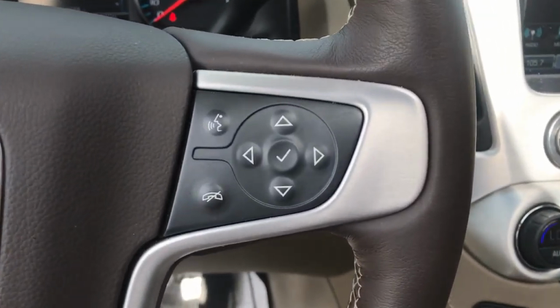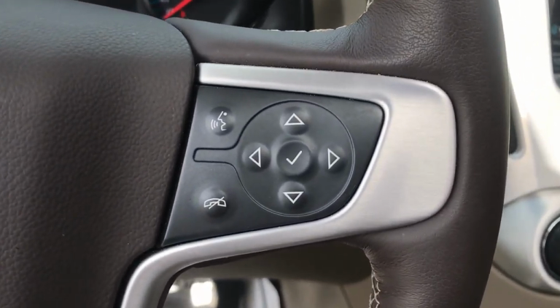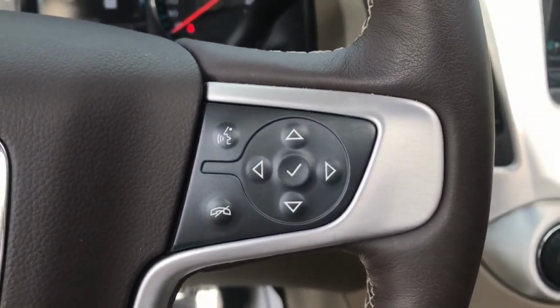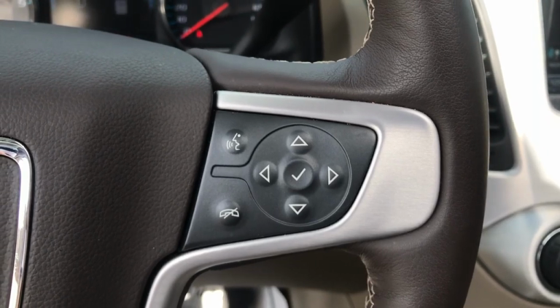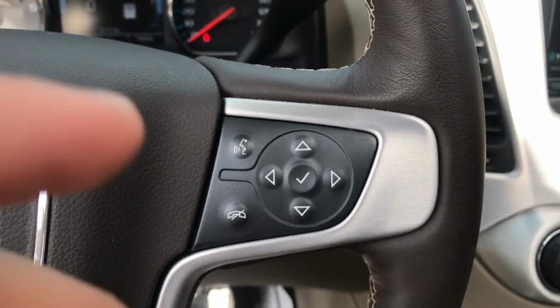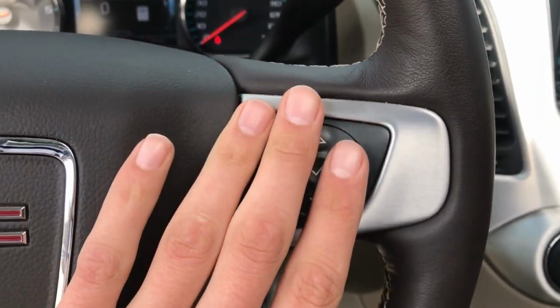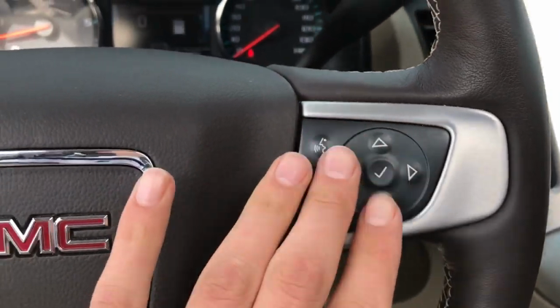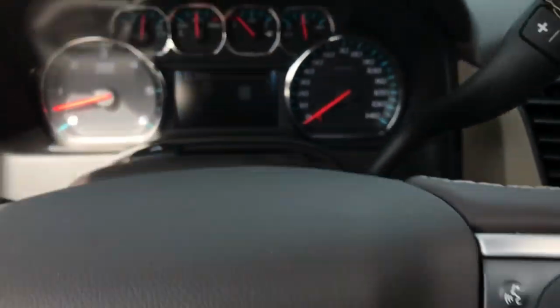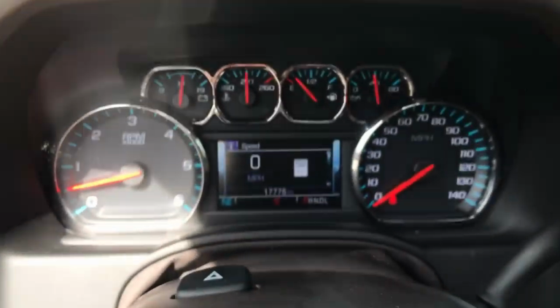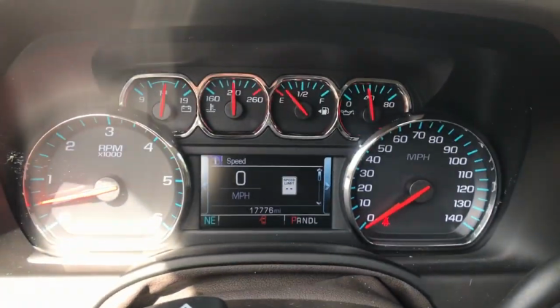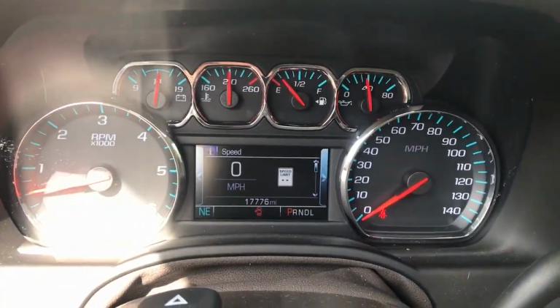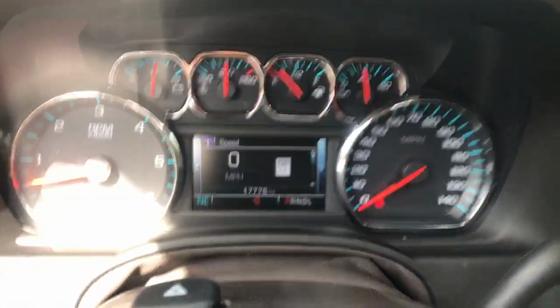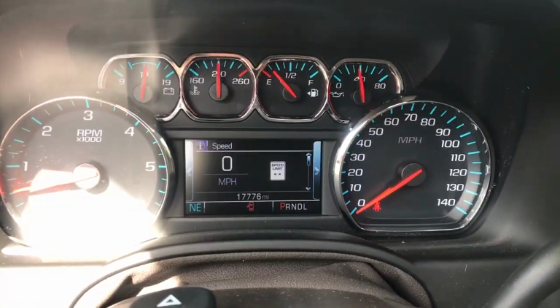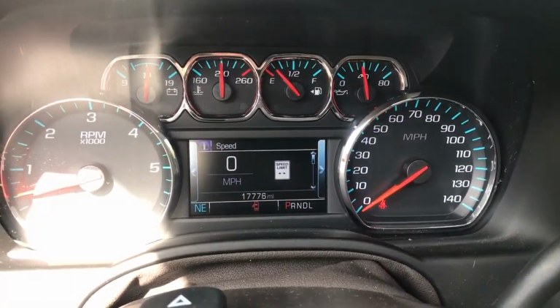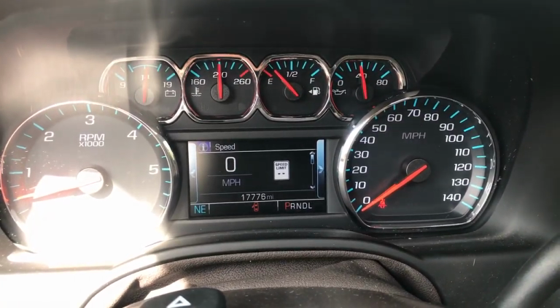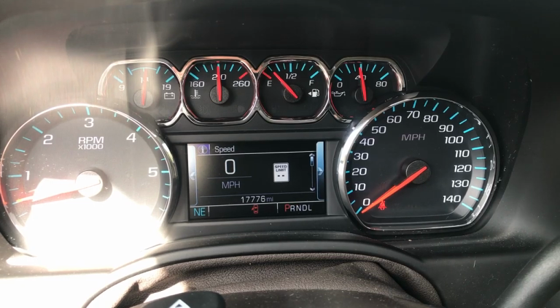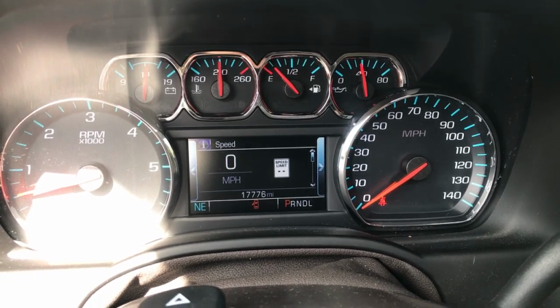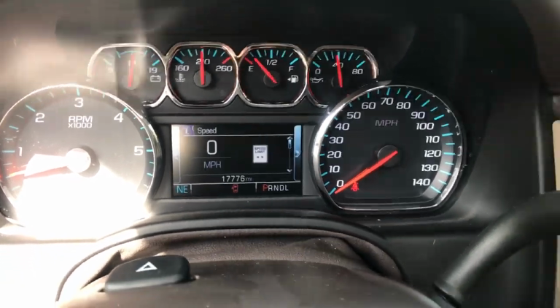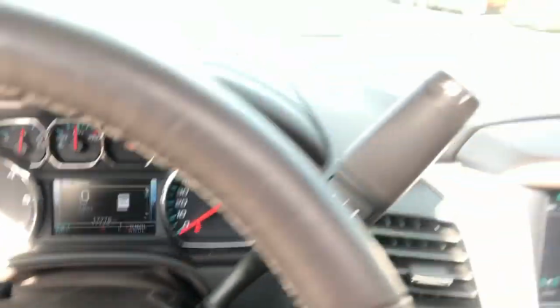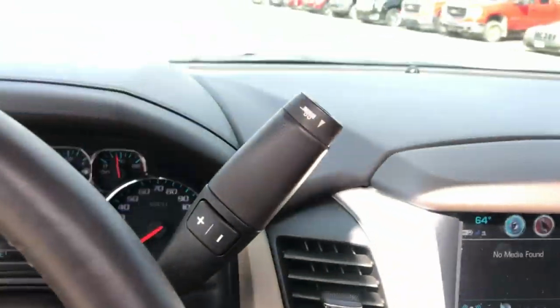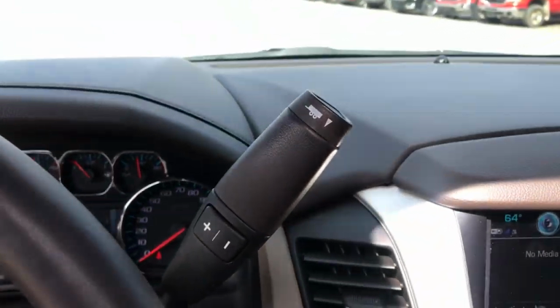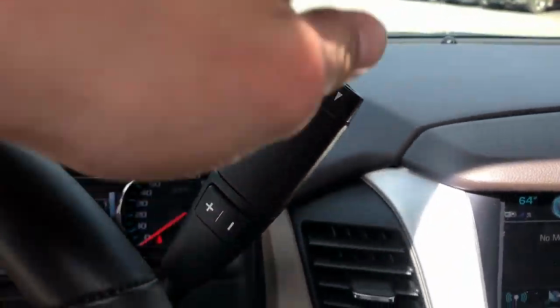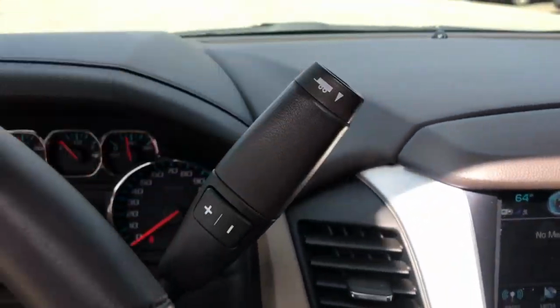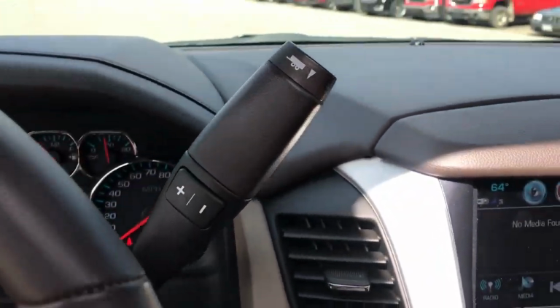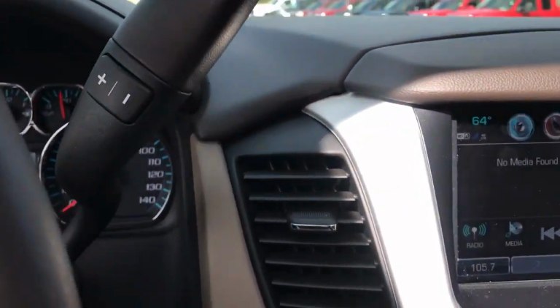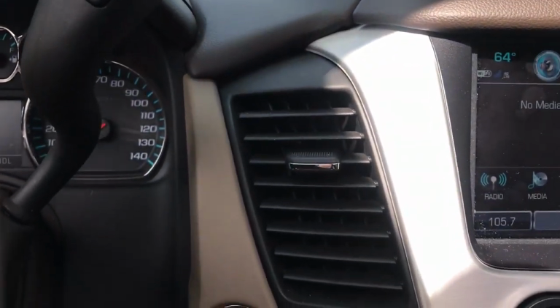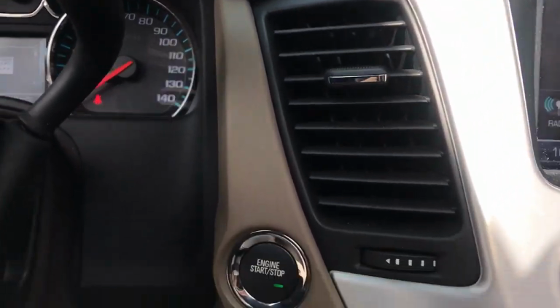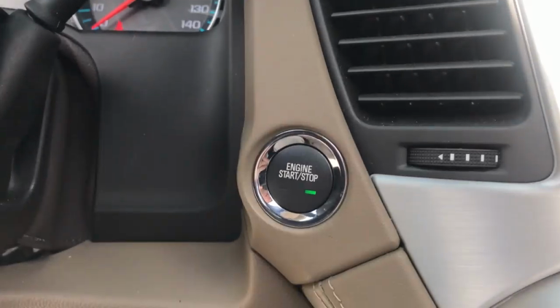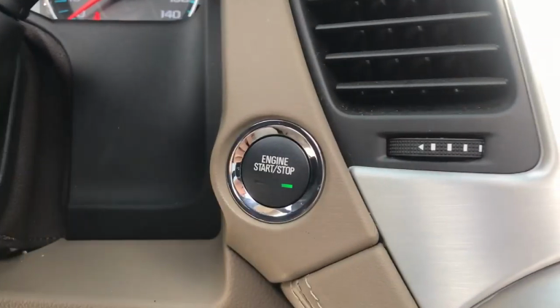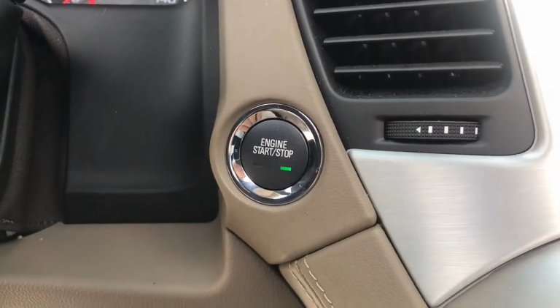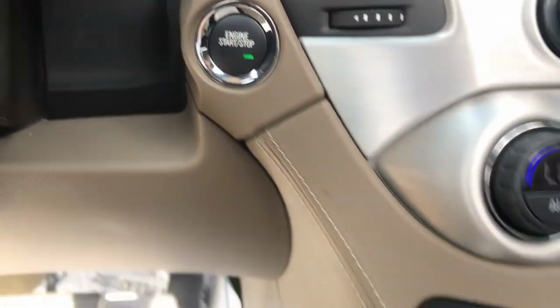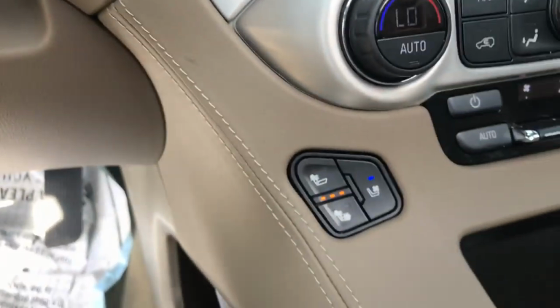Right side of the wheel here, you got your audio functions right on the wheel — easy access. Got your gauges here showing 17,776 miles. Got your column shifter with your tow-haul mode, since this vehicle does have a towing package. Got your push-button start right there.